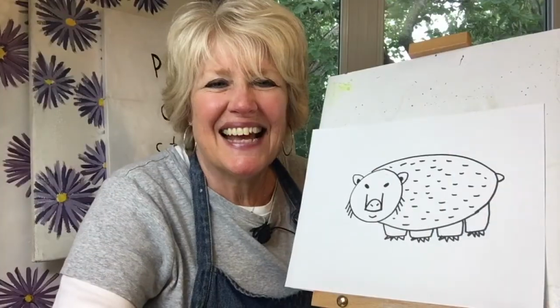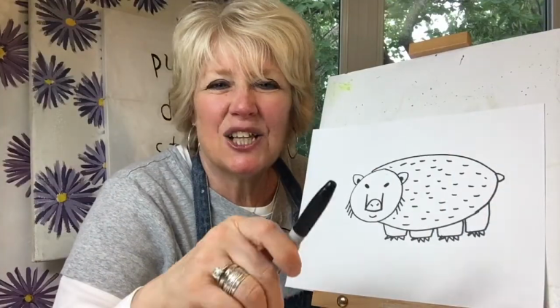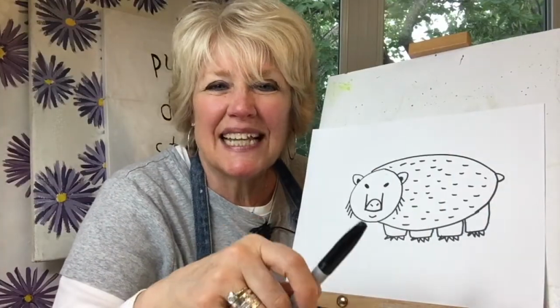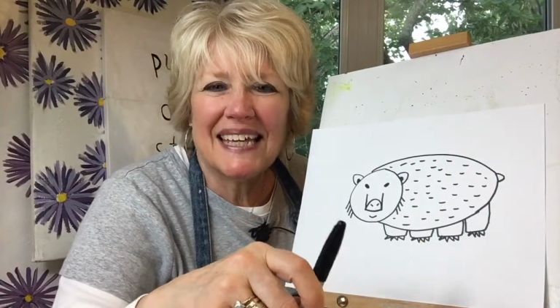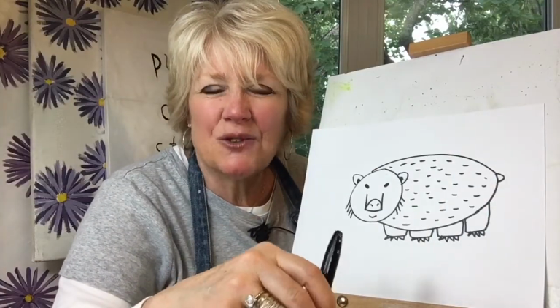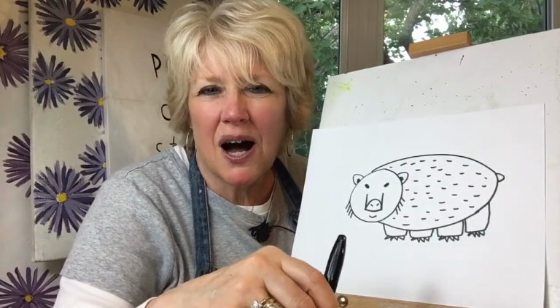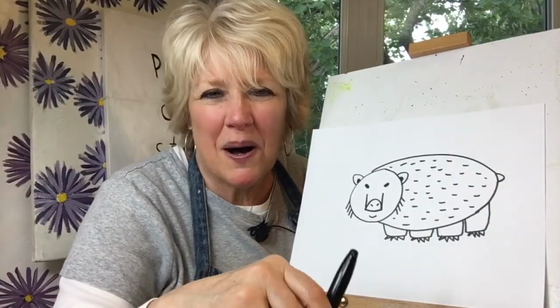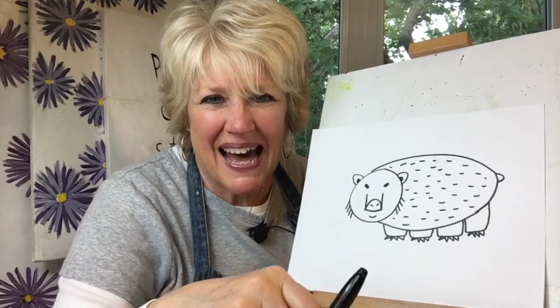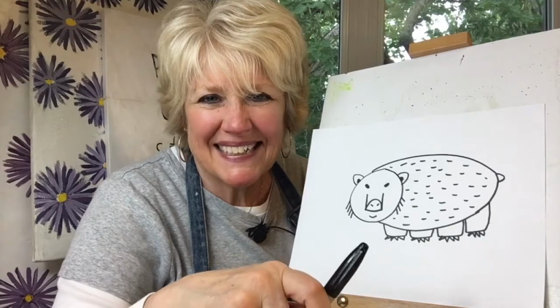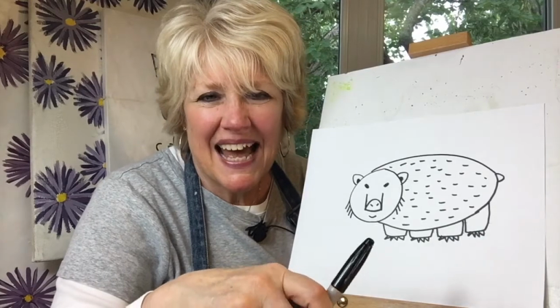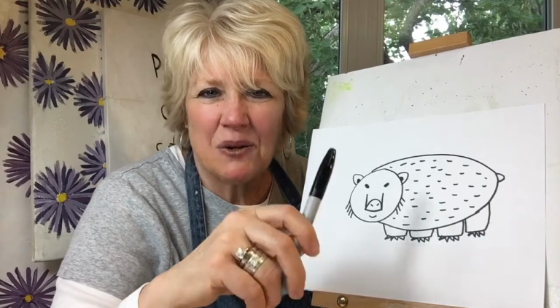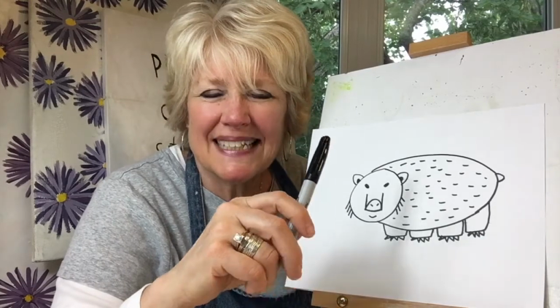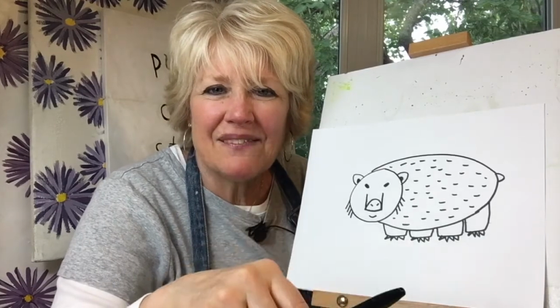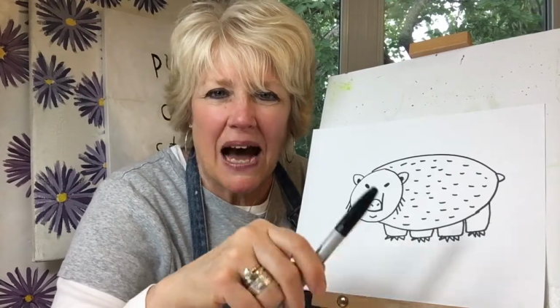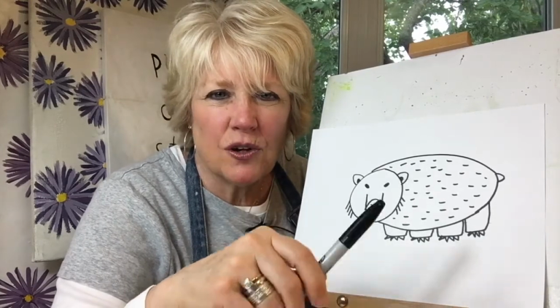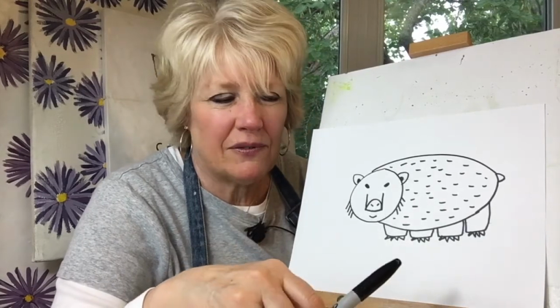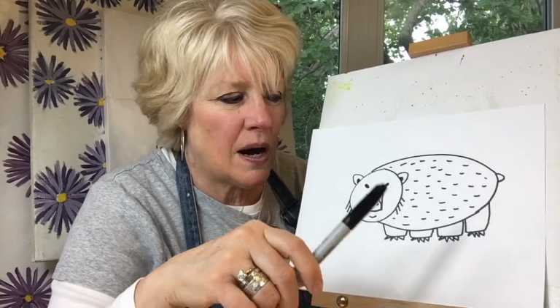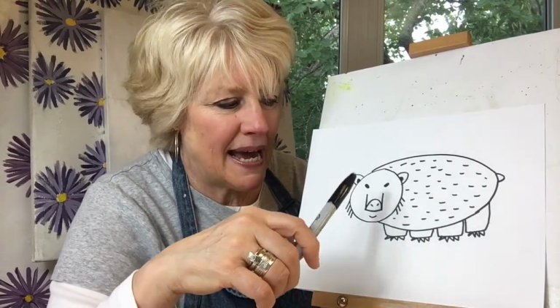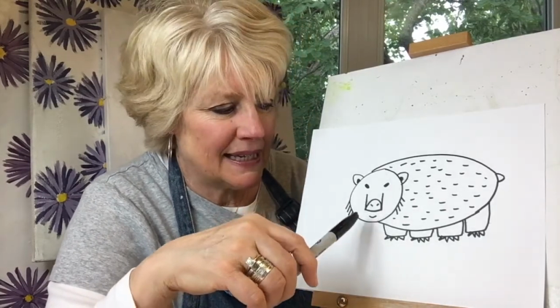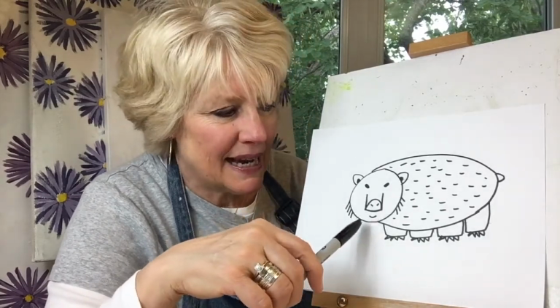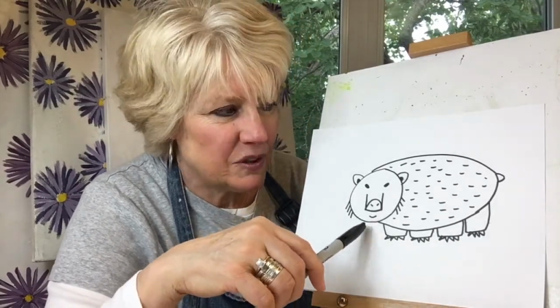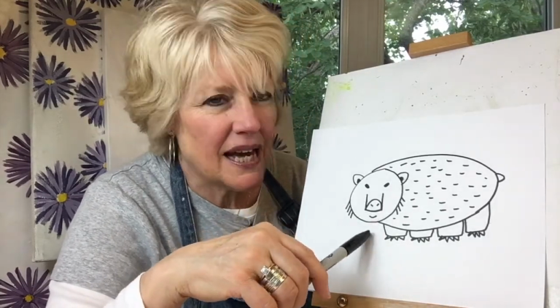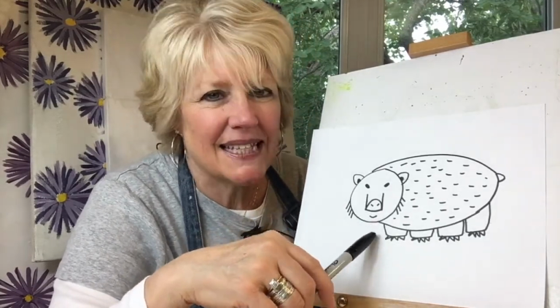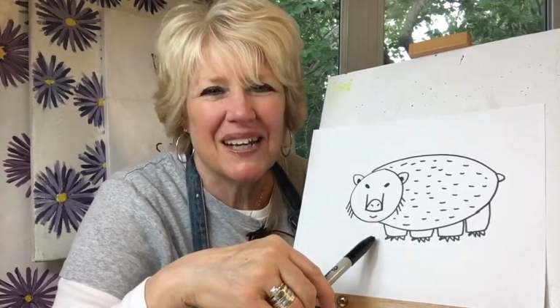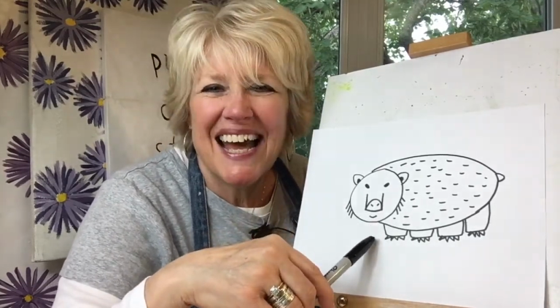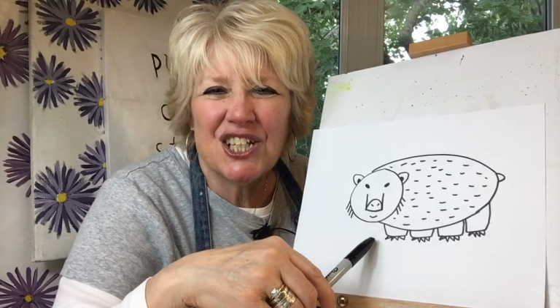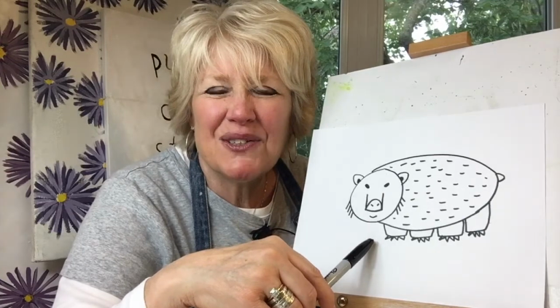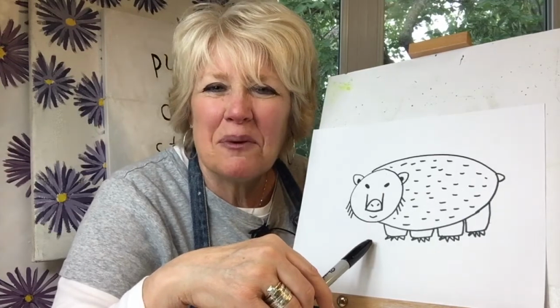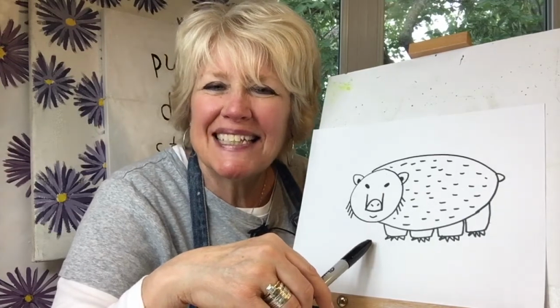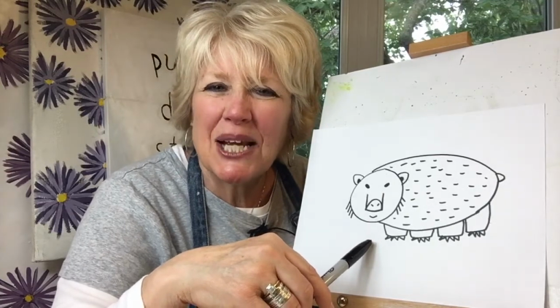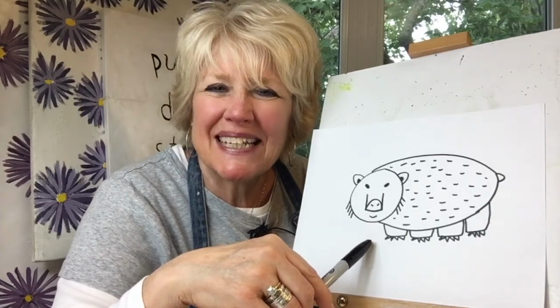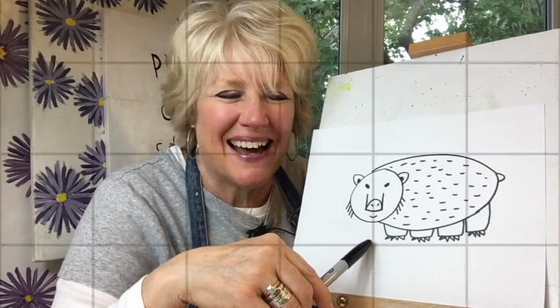It looks like we get to draw a wombat. And we'll see if our drawing of a wombat can kind of look like this one, just using our basic shapes and lines.